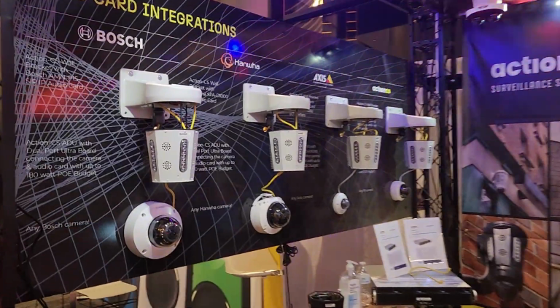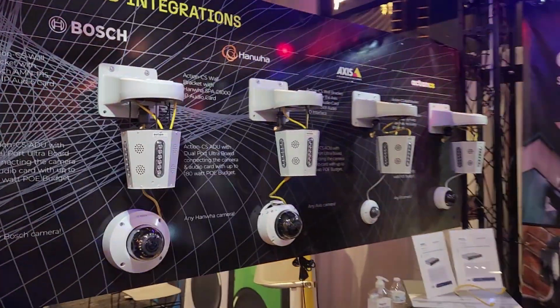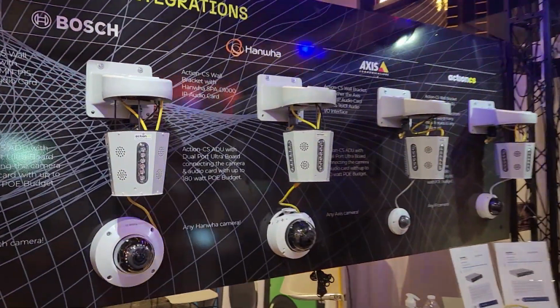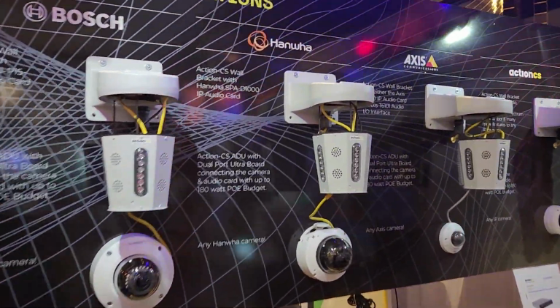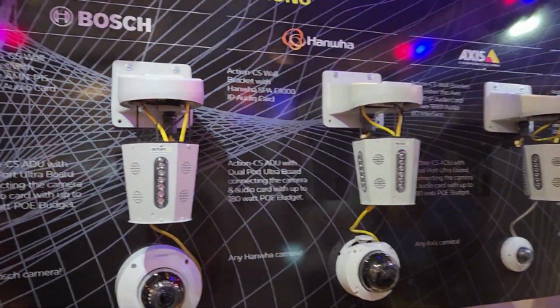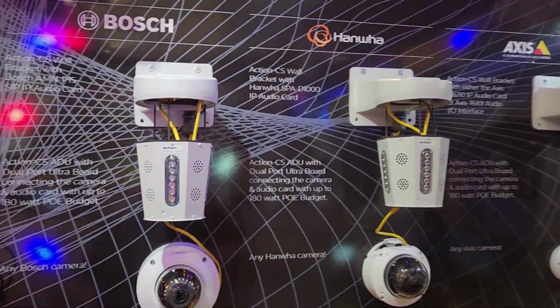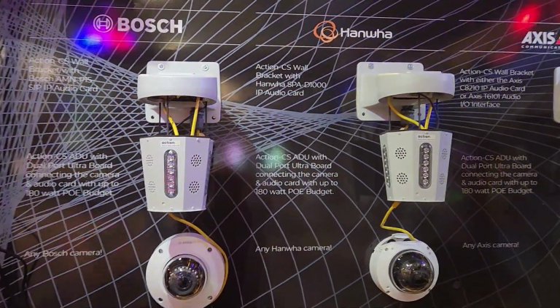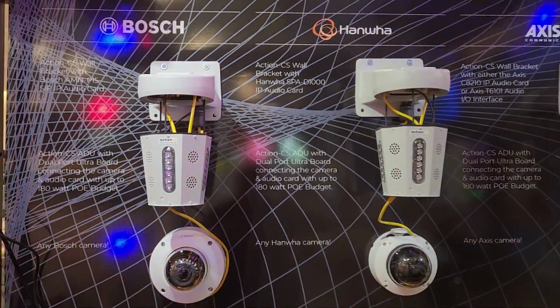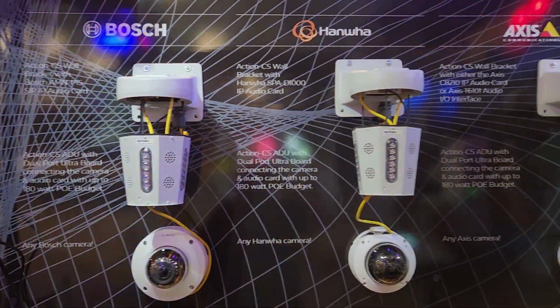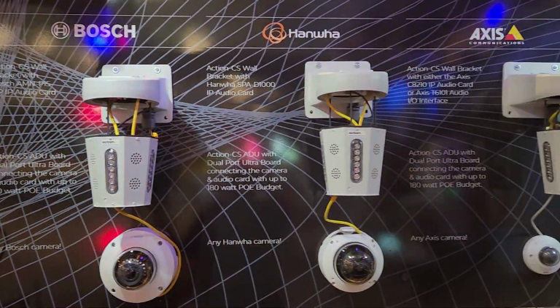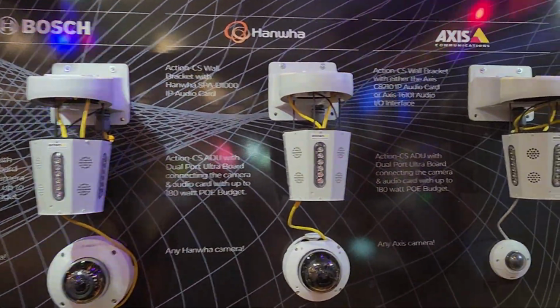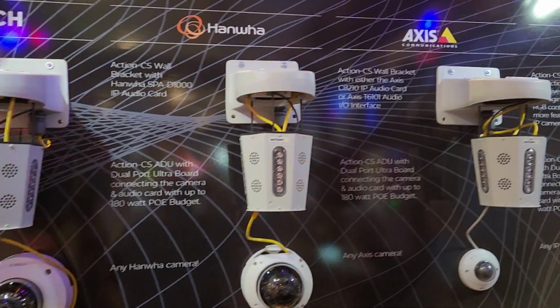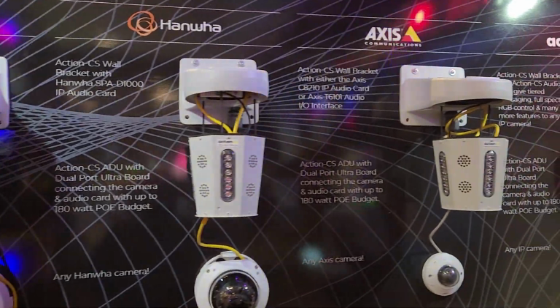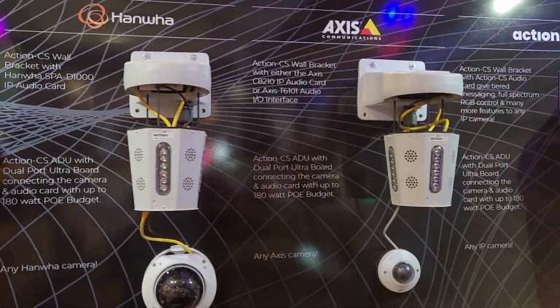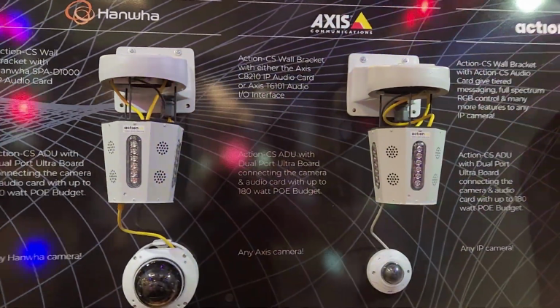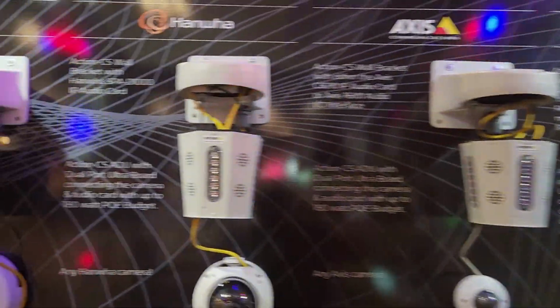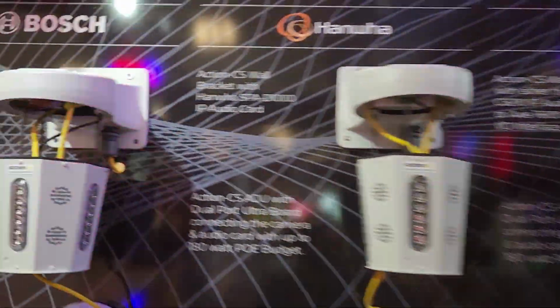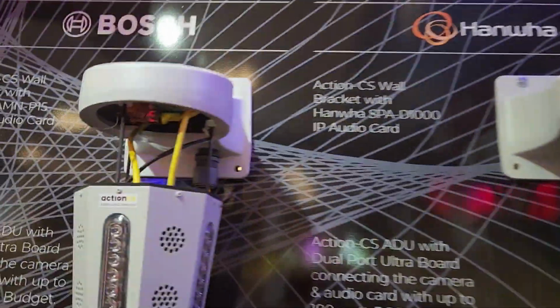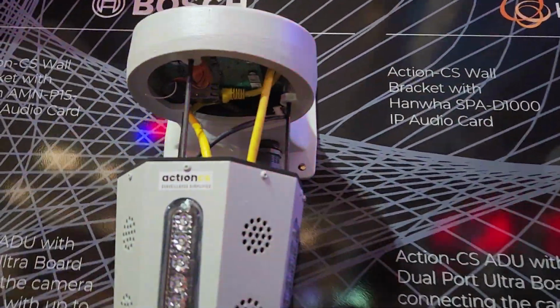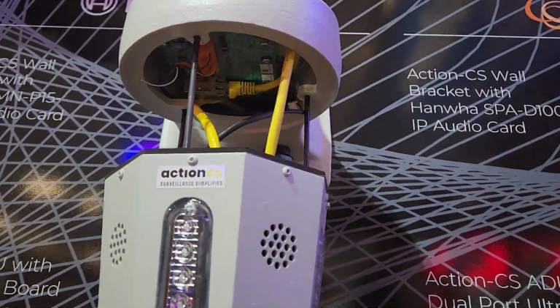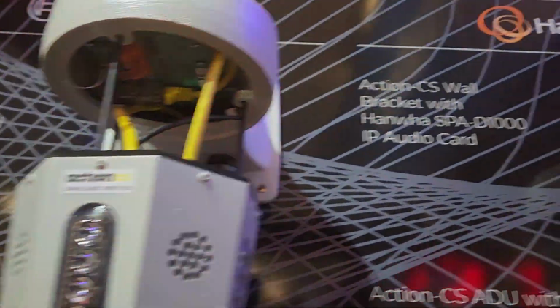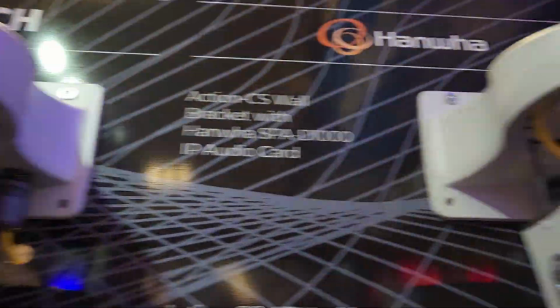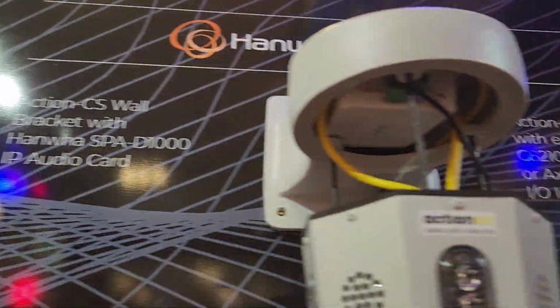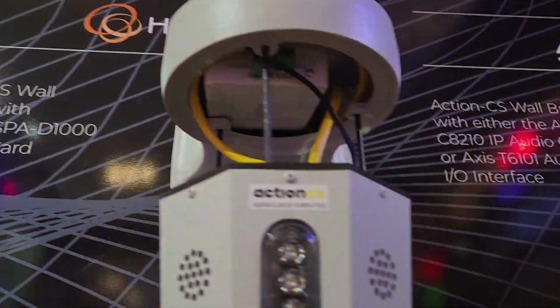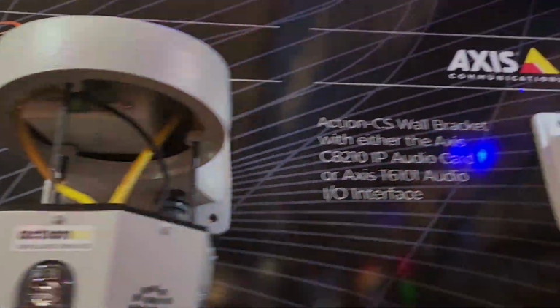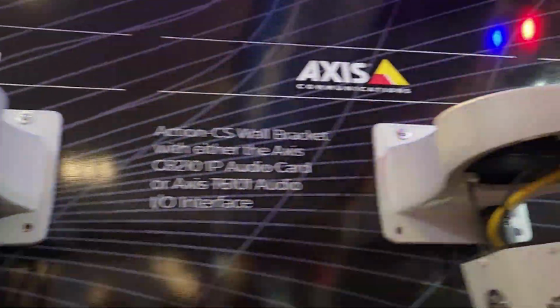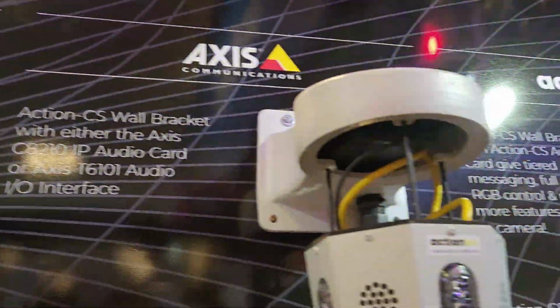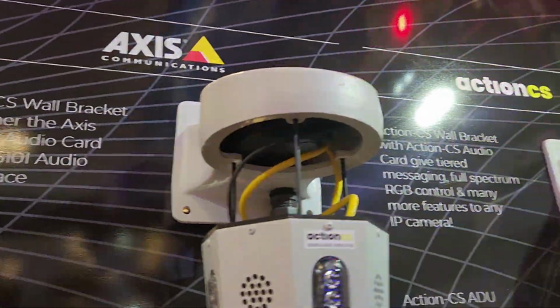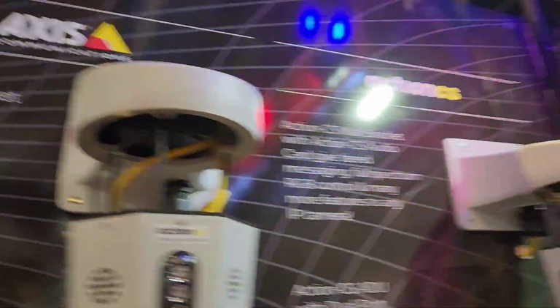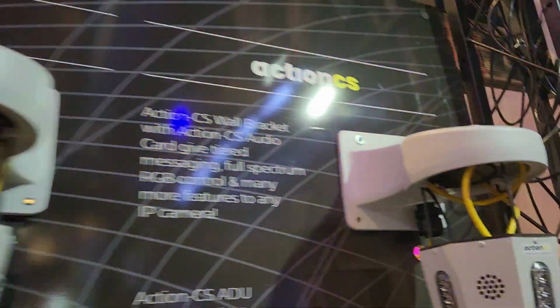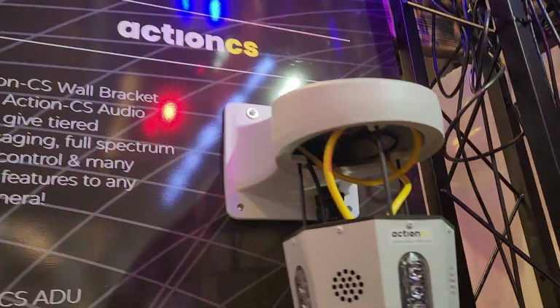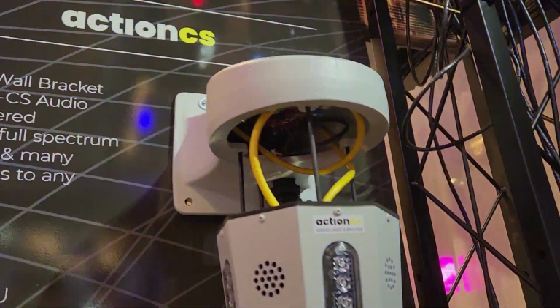The audio breakdowns: Bosch audio card, Hanla audio card, Axis audio cards — all integrated with Action CS. The Action CS audio card.